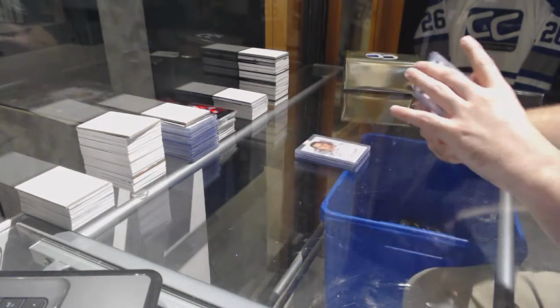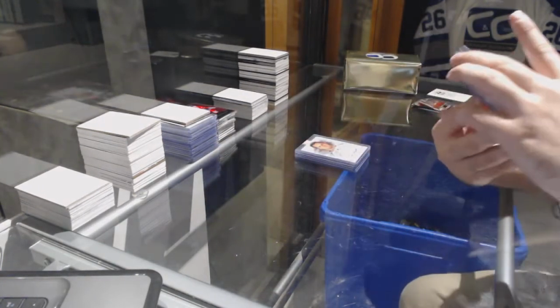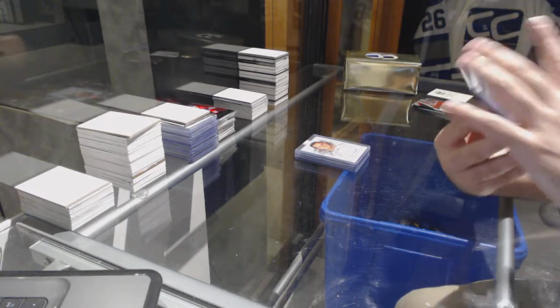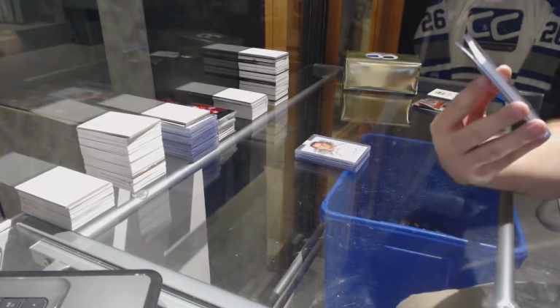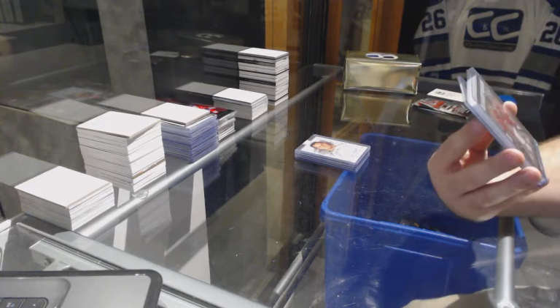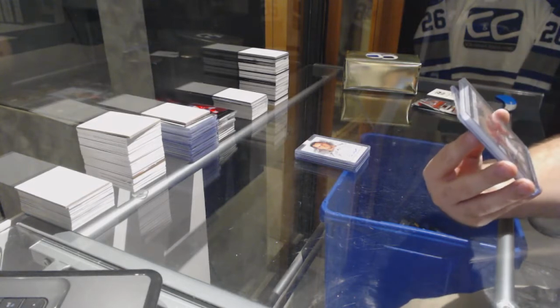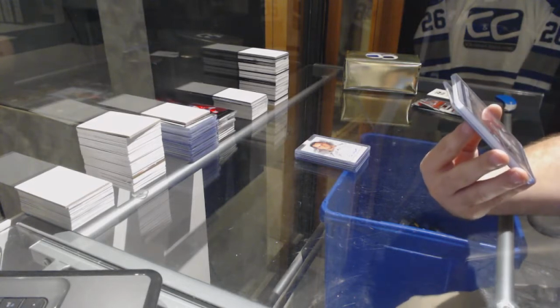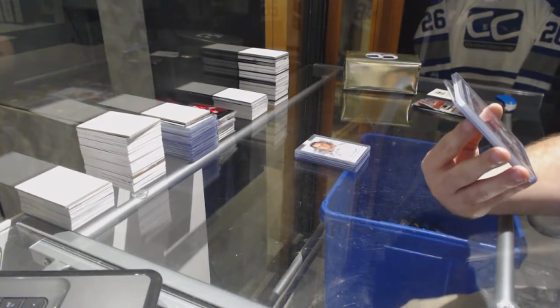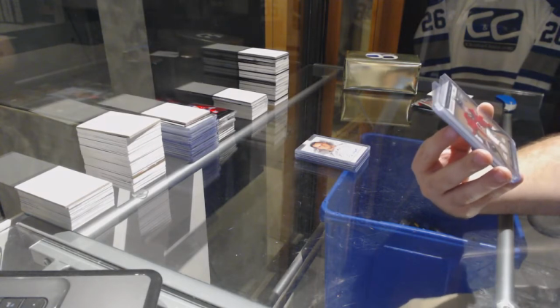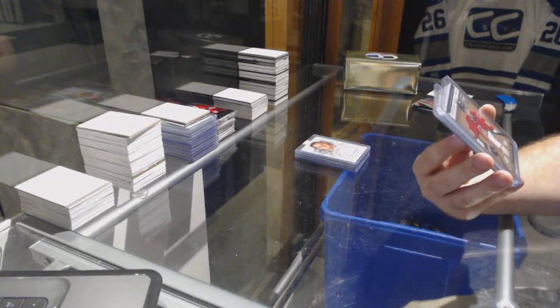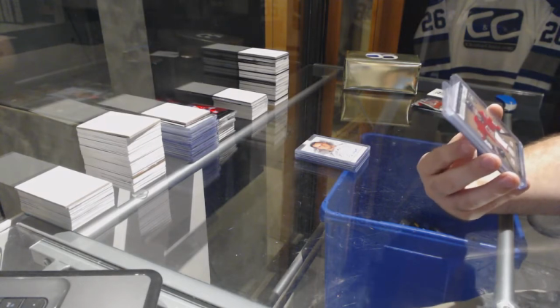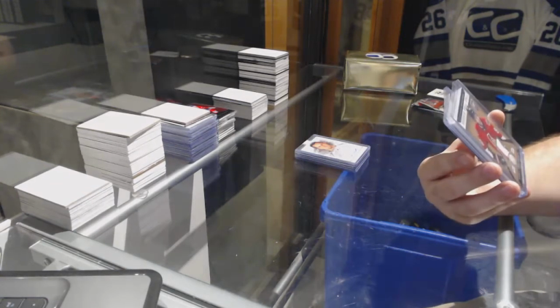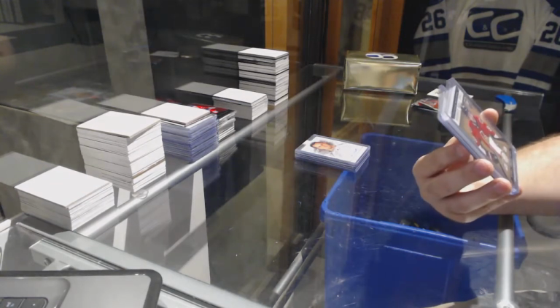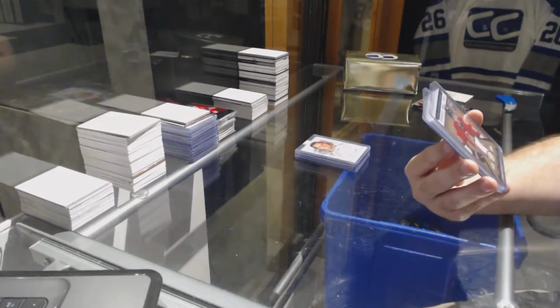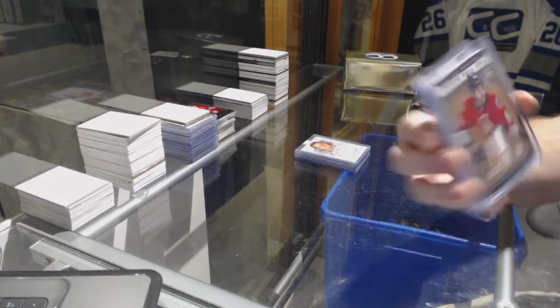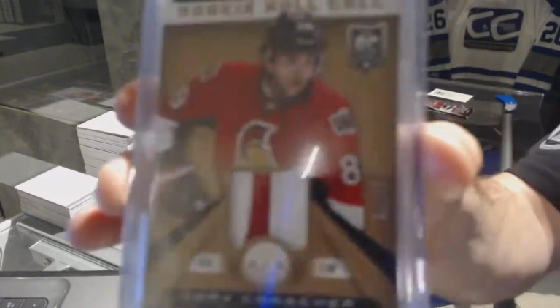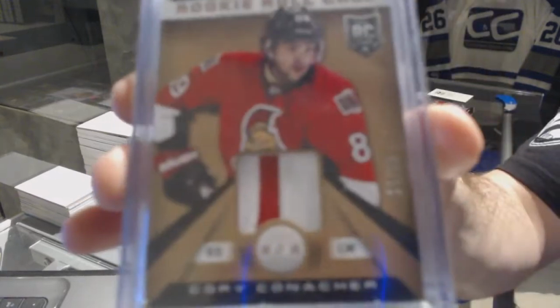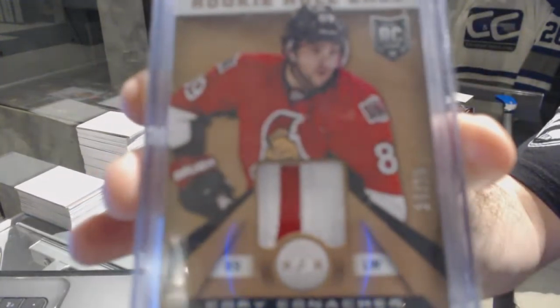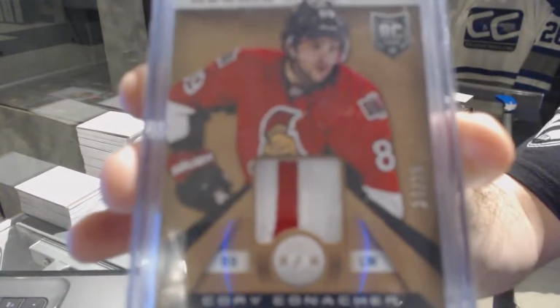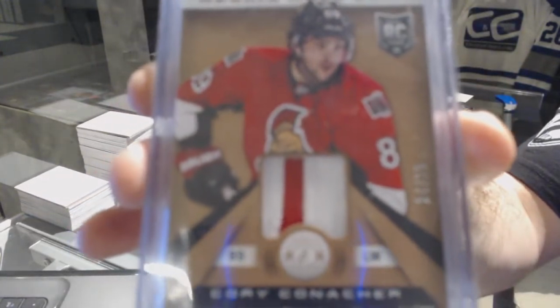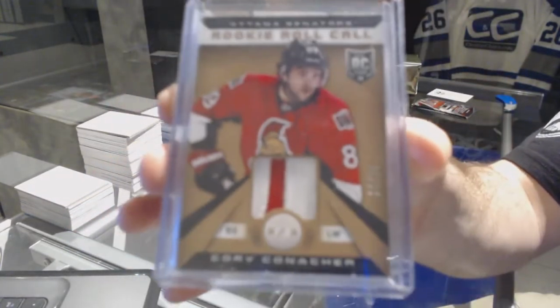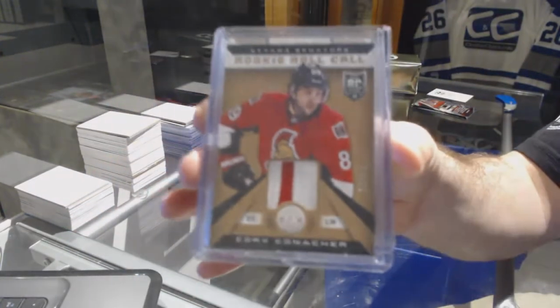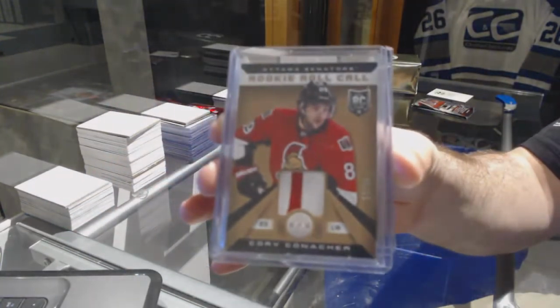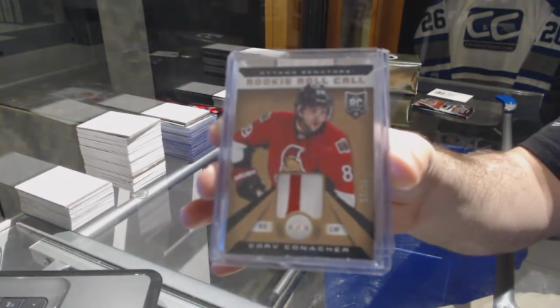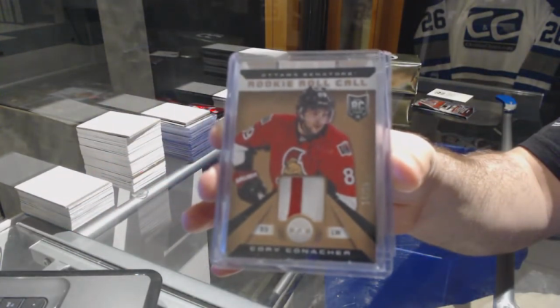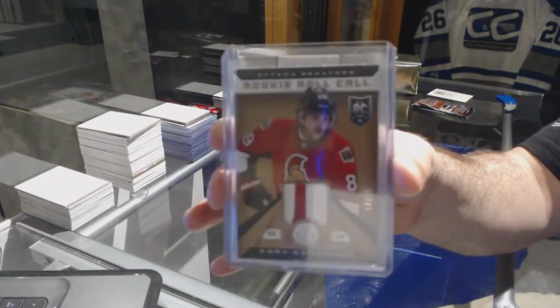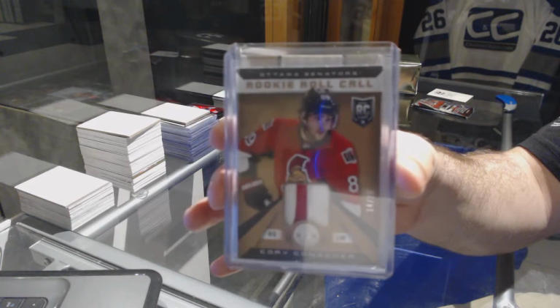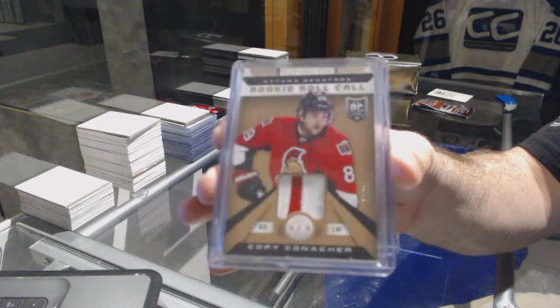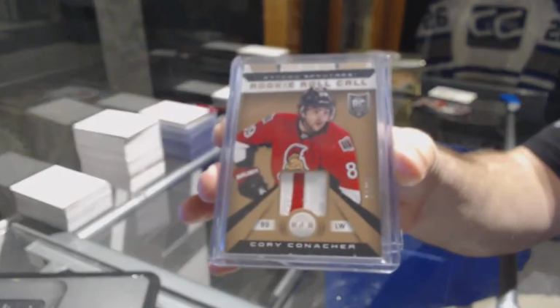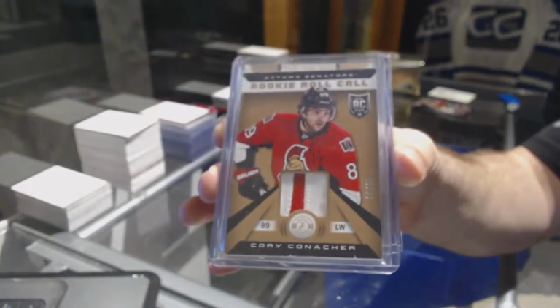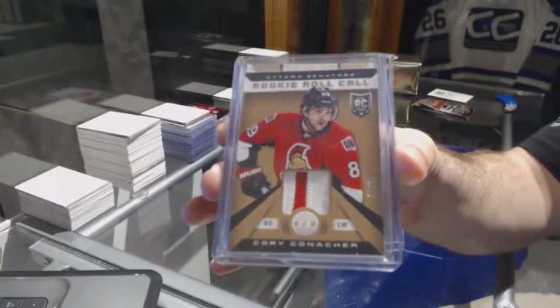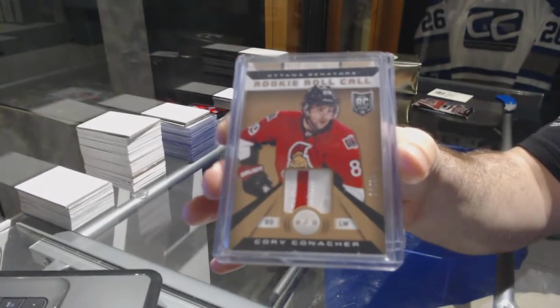Number 25, Rookie Roll Call Patch for the Ottawa Senators — Corey Conacher, out of 25.